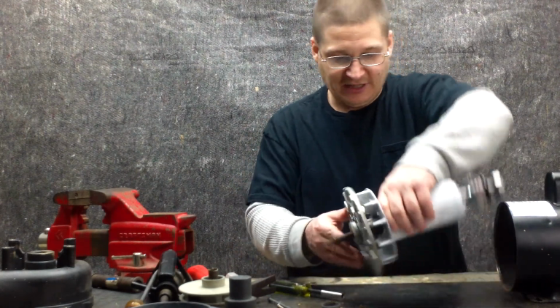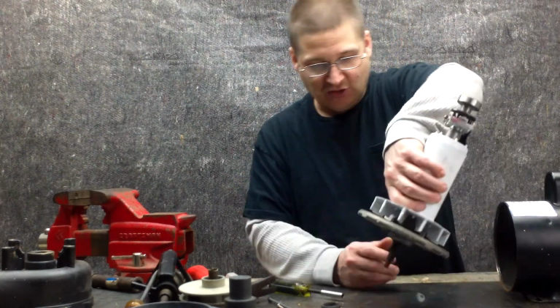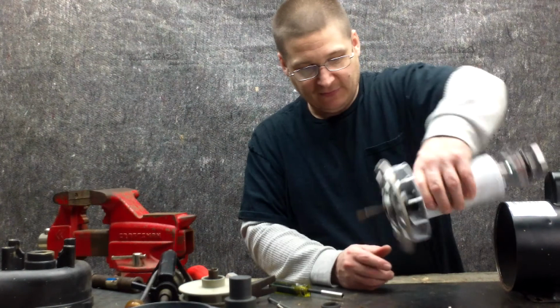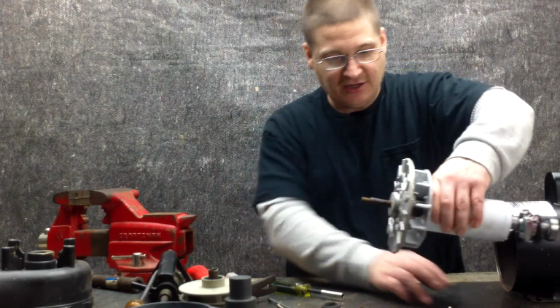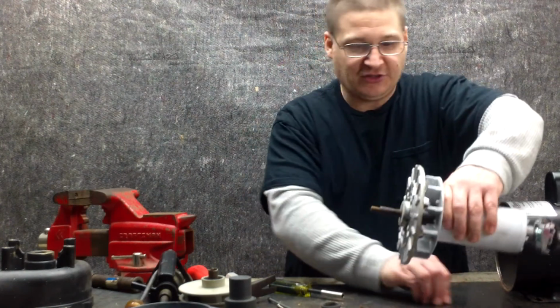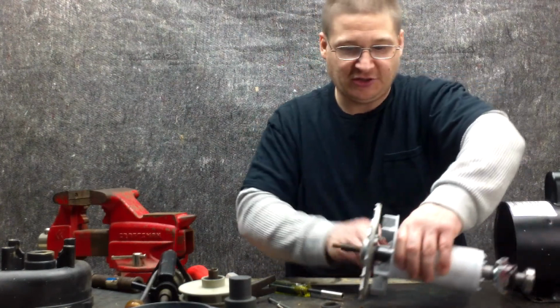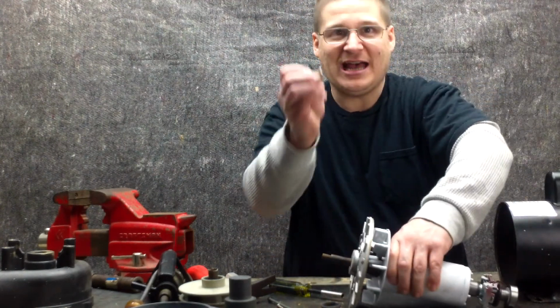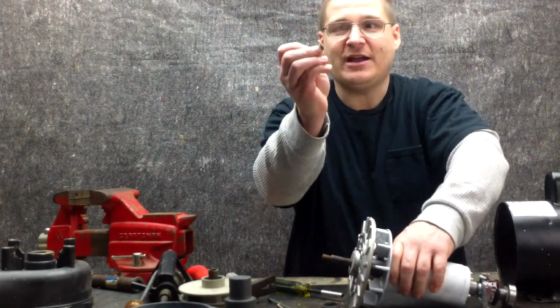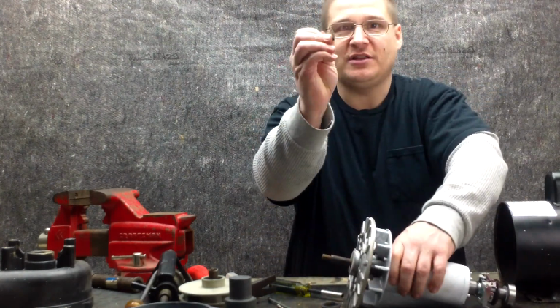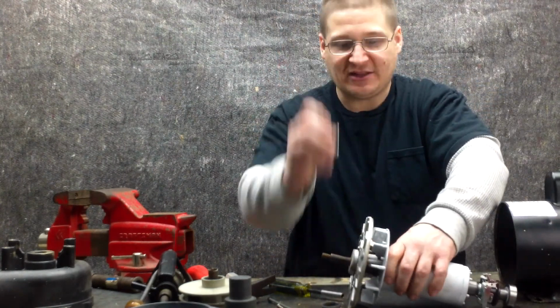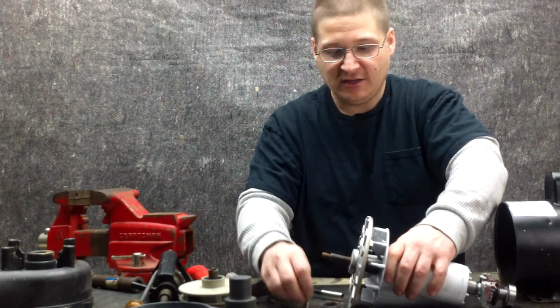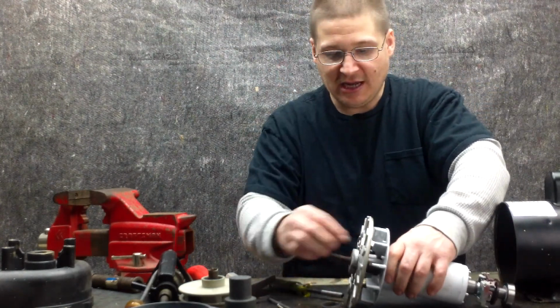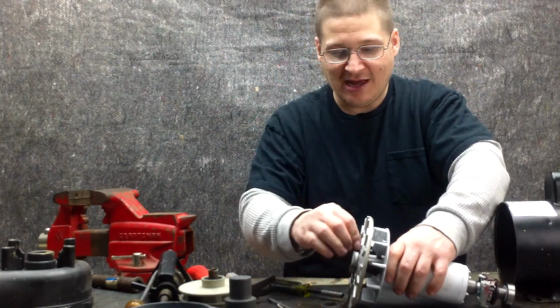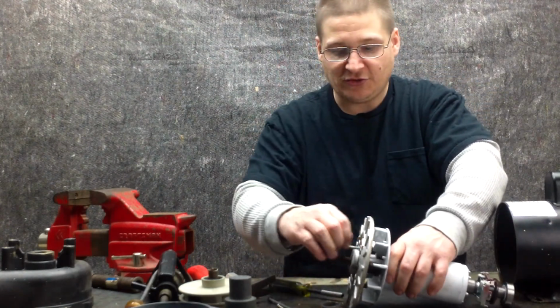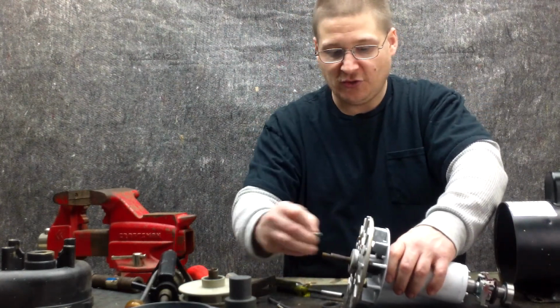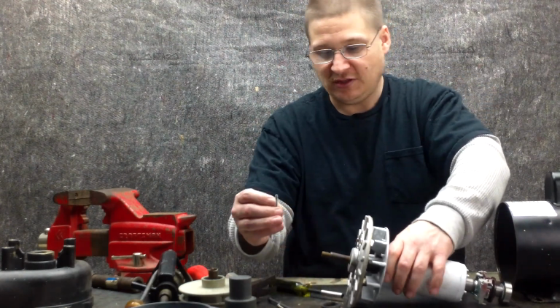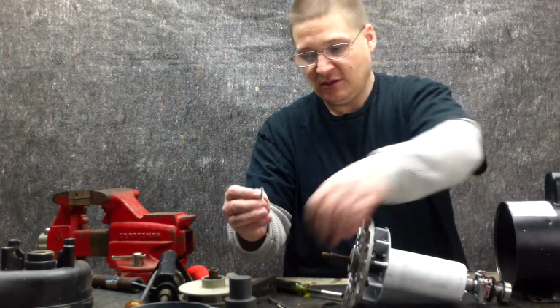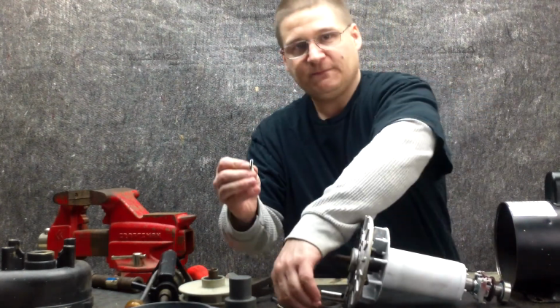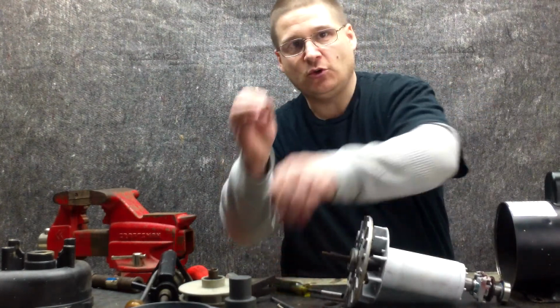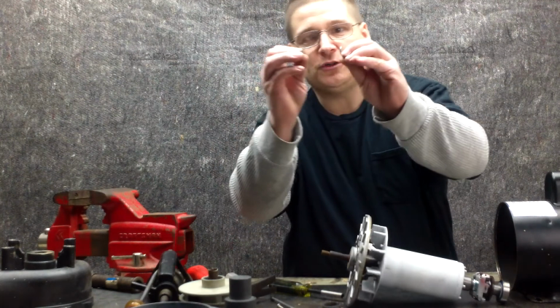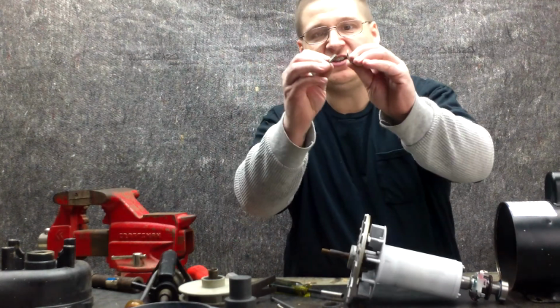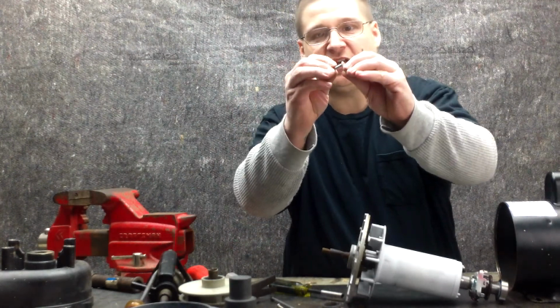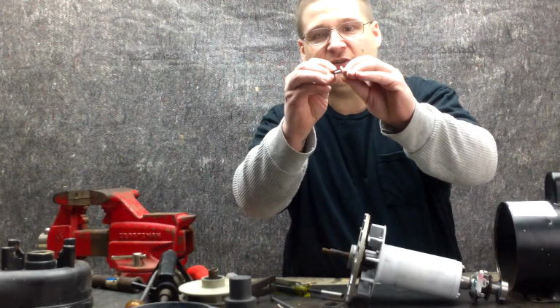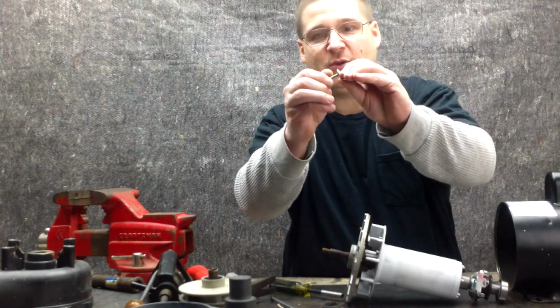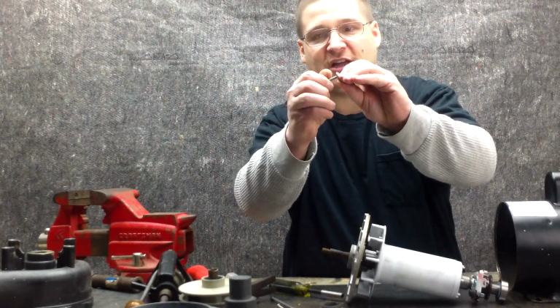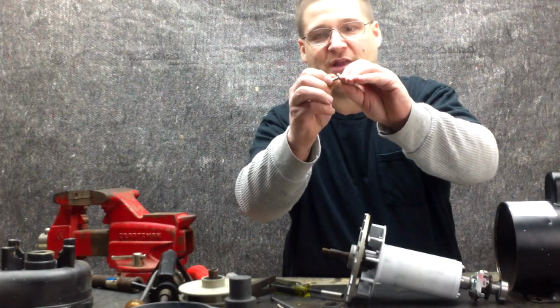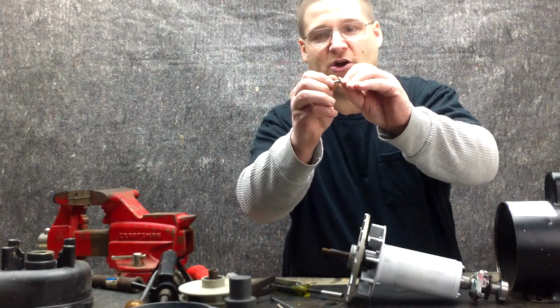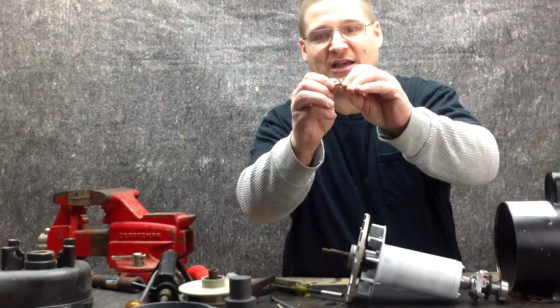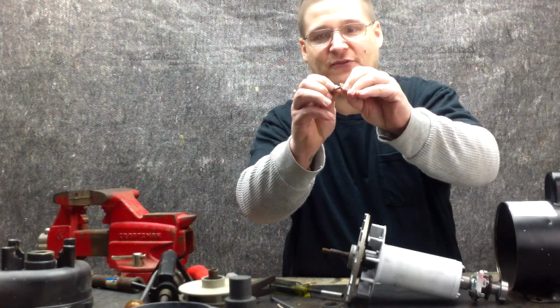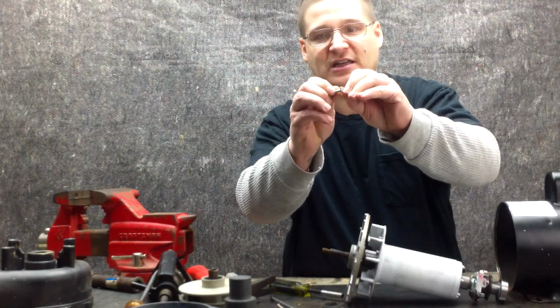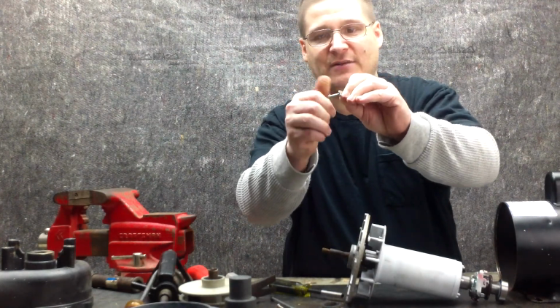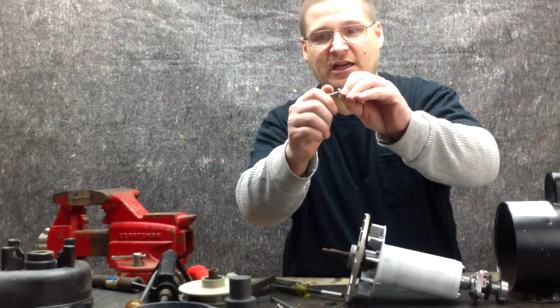I'm going to let this drop. There you go — it's a little tab that goes right in the back there, and then you have your little screw. So don't lose those pieces. Later on, if you're wondering where that goes, now you know it comes out of the front endbell.